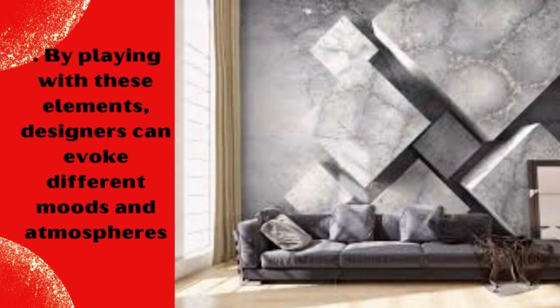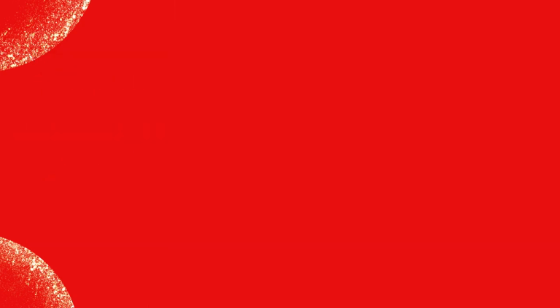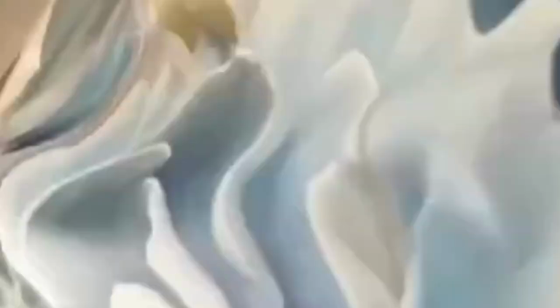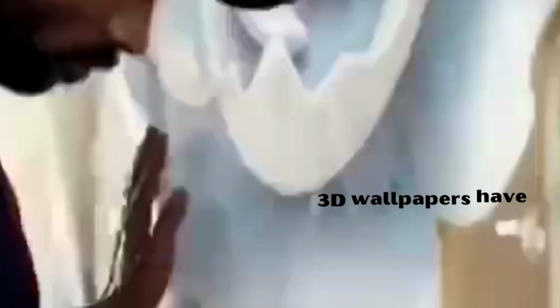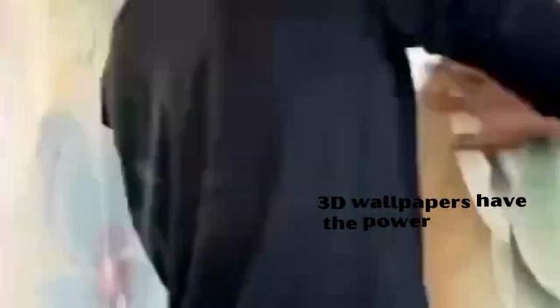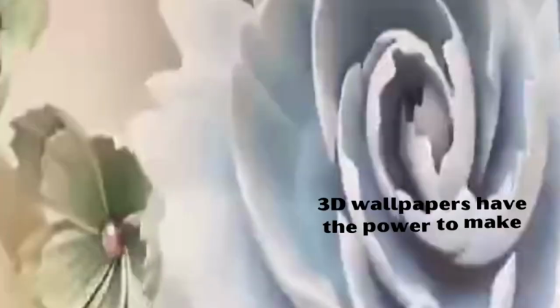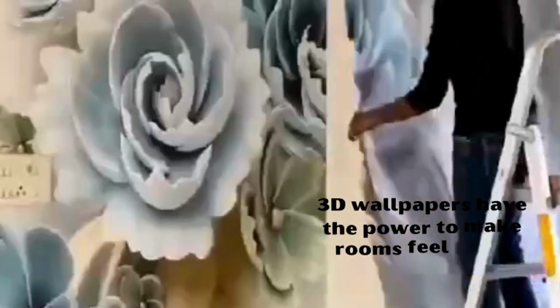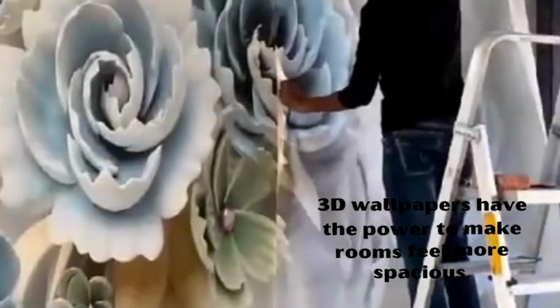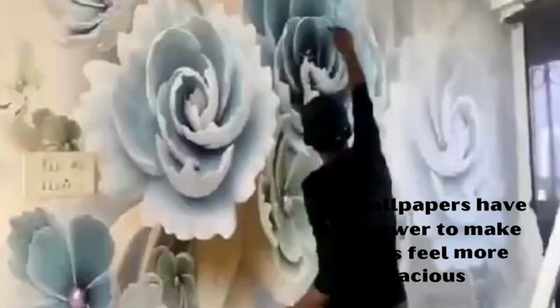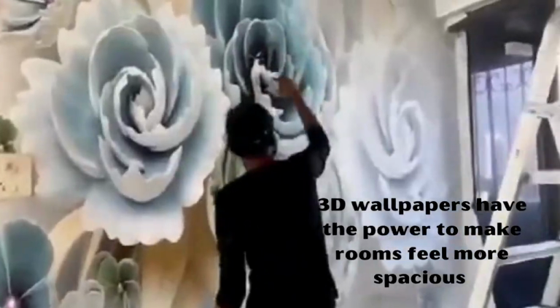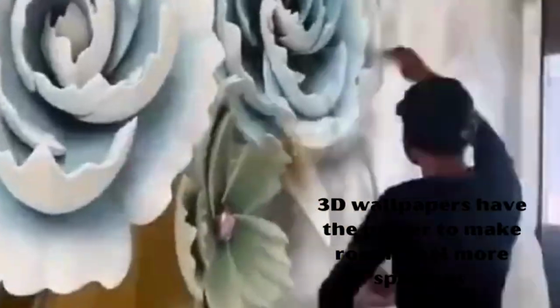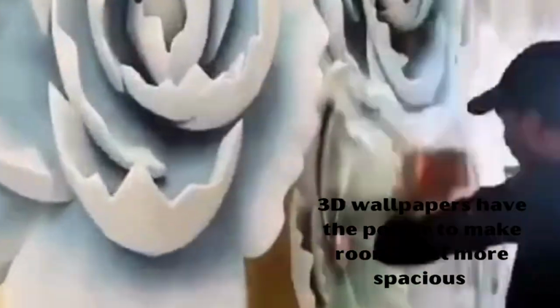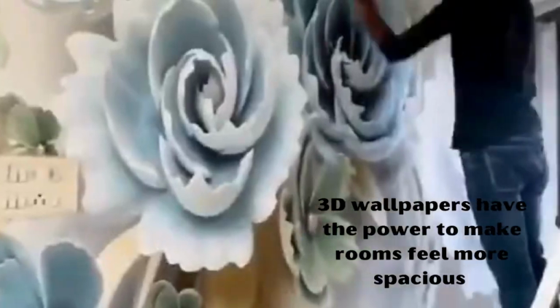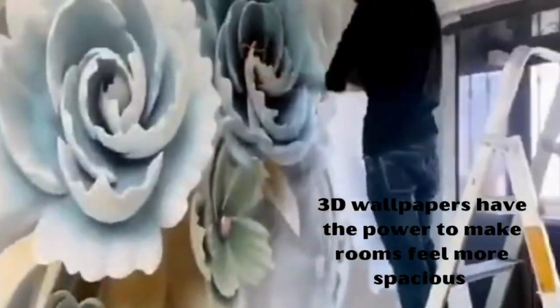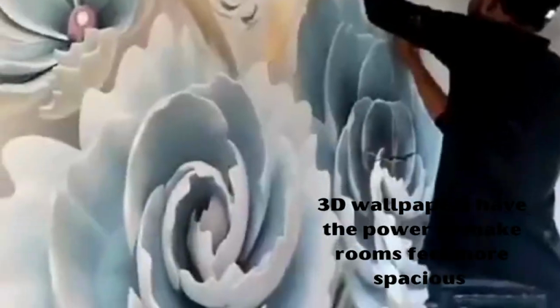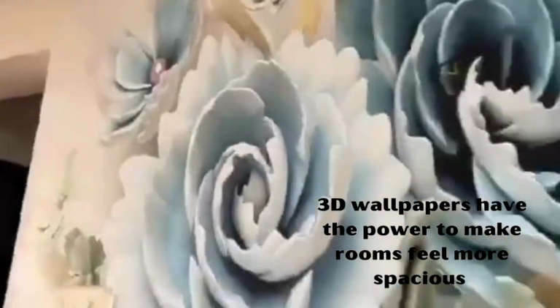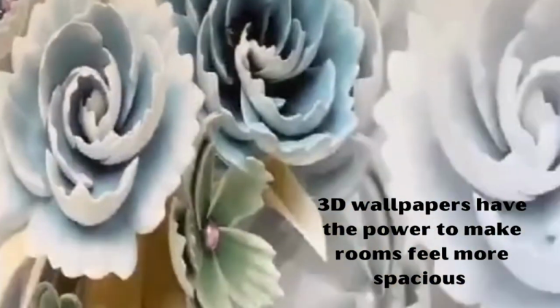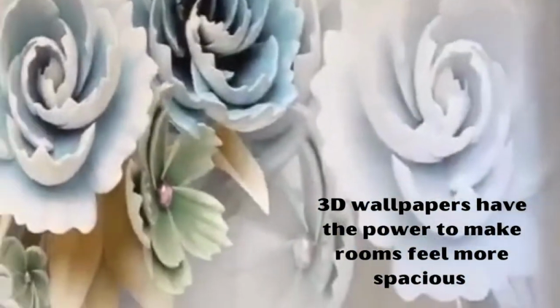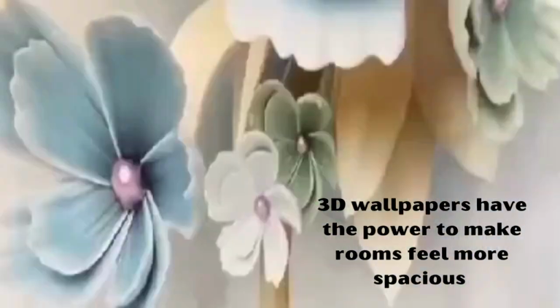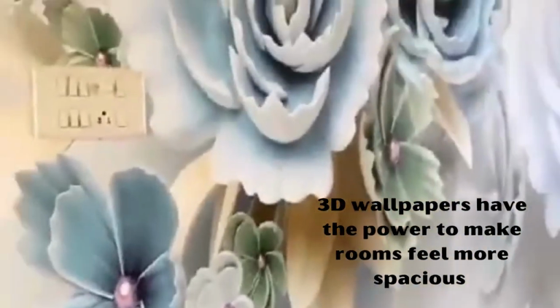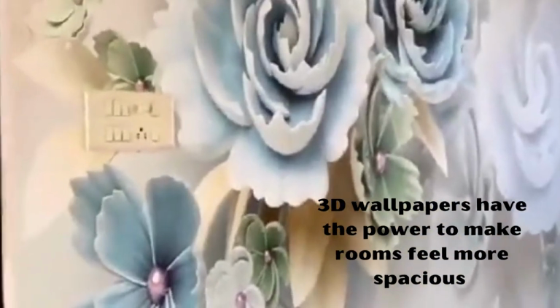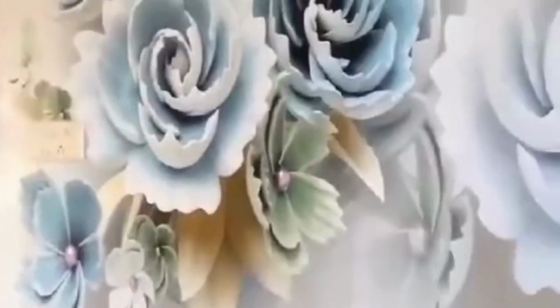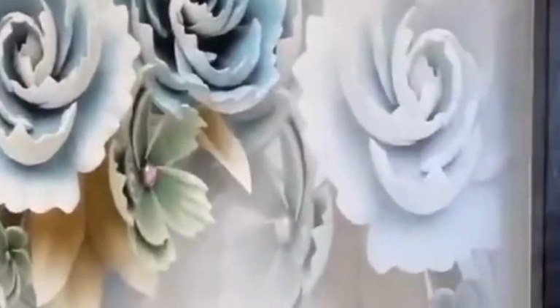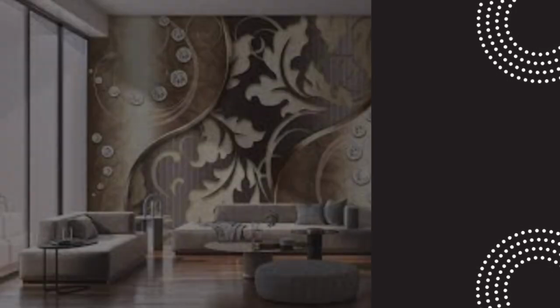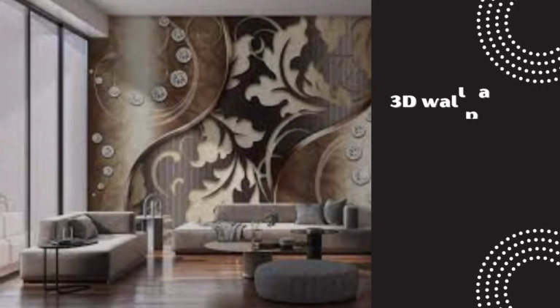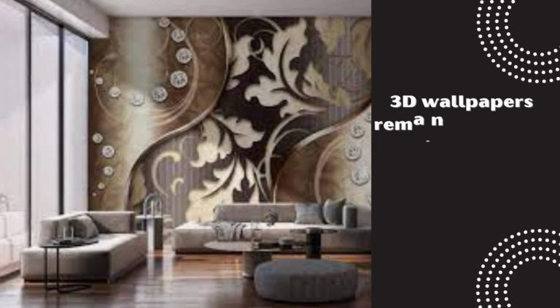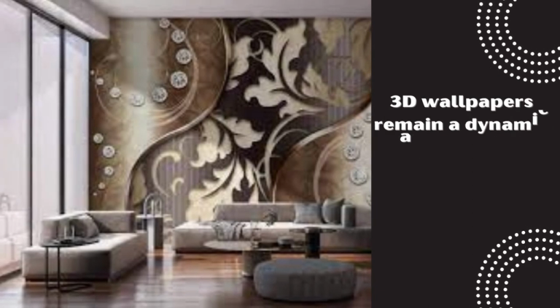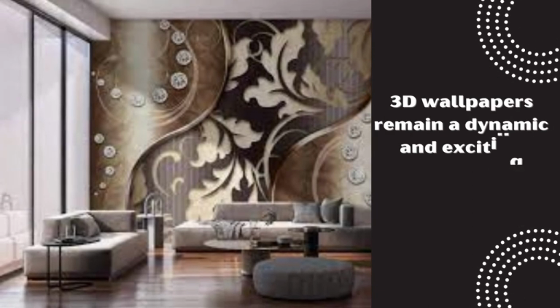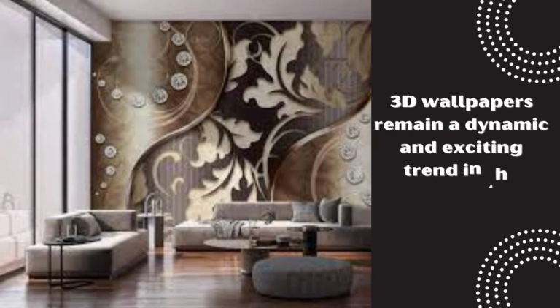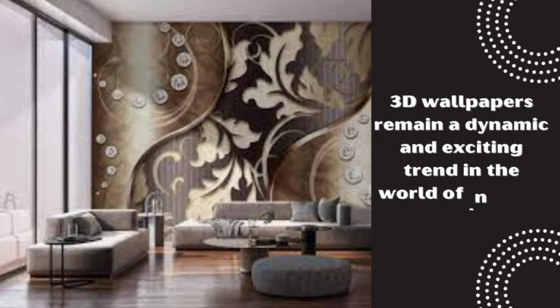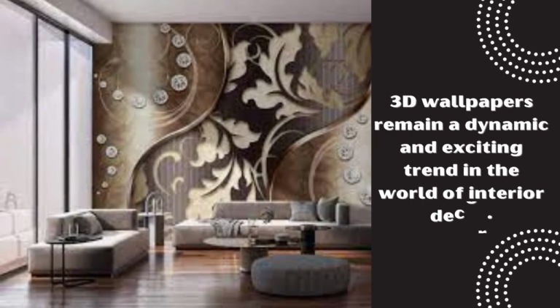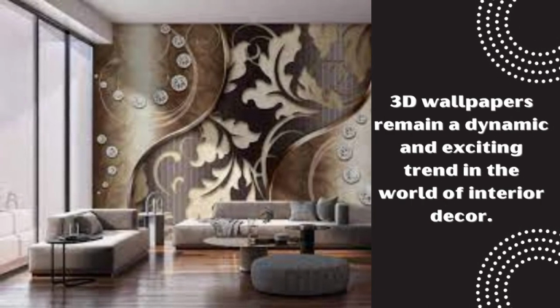Many 3D wallpapers are now self-adhesive, making the application process much simpler and mess-free. Additionally, 3D wallpapers allow for the integration of color, light, and shadow in ways that add character and warmth to a room.